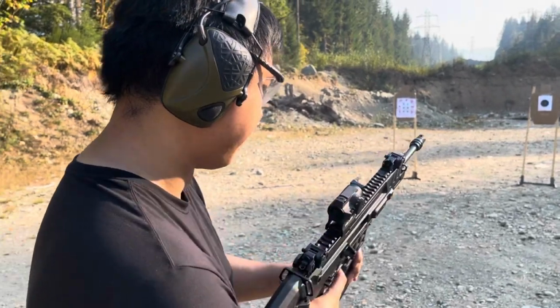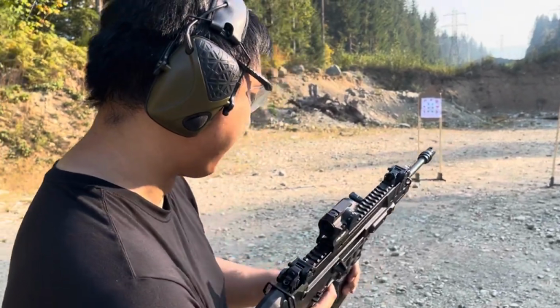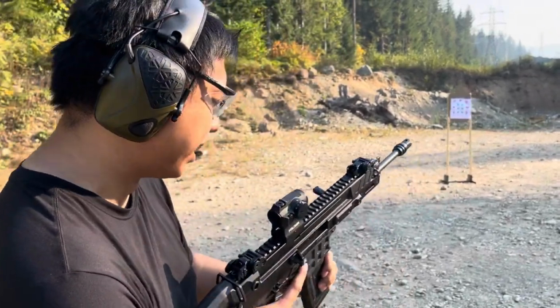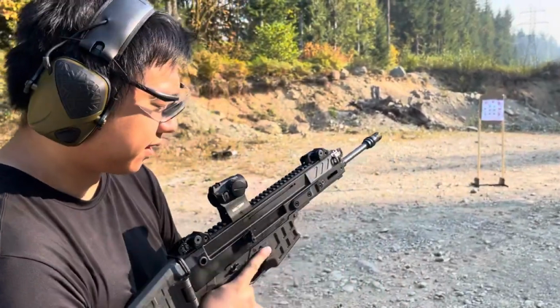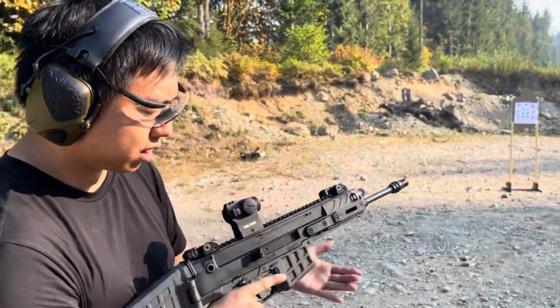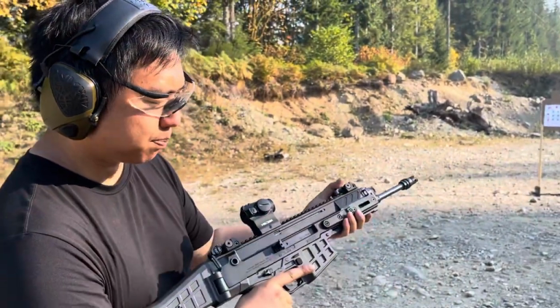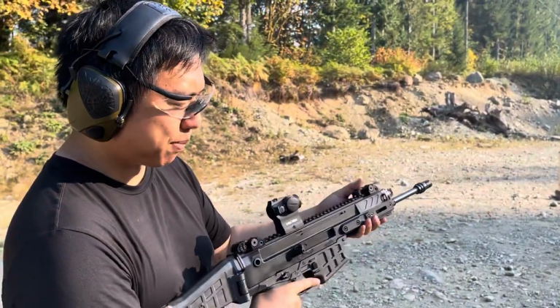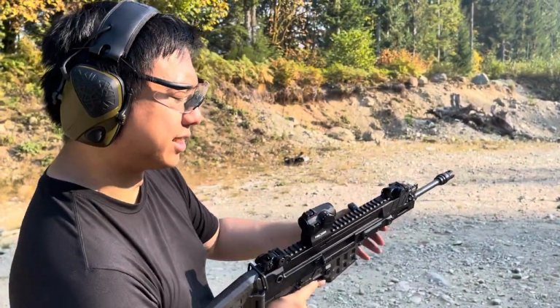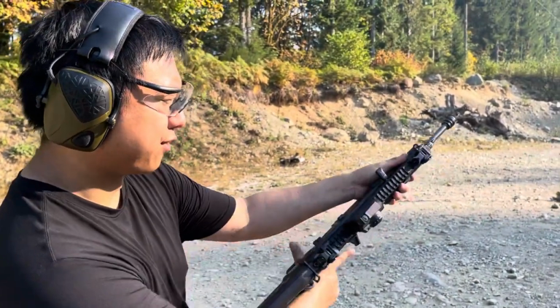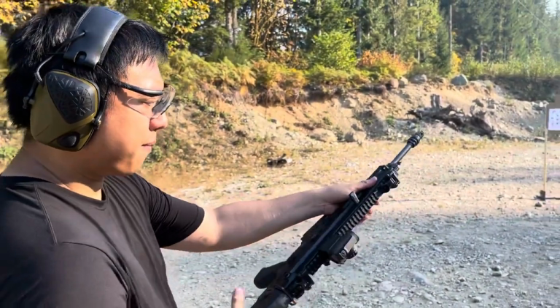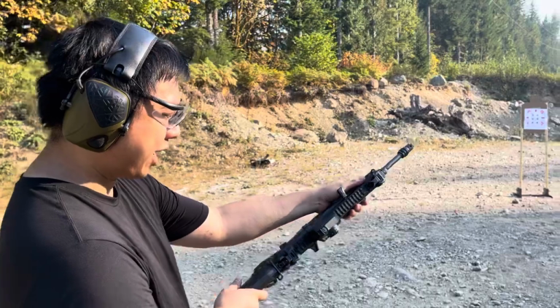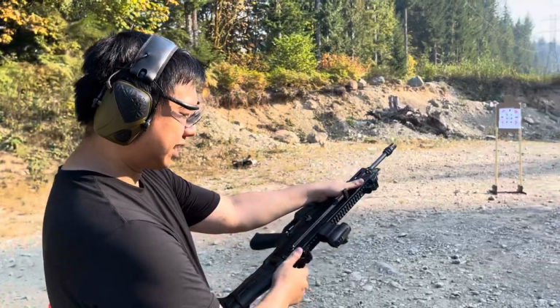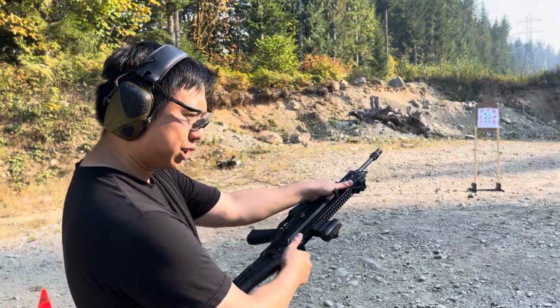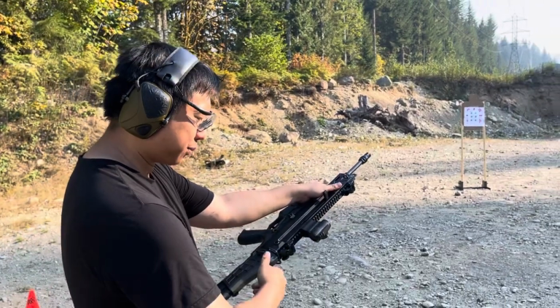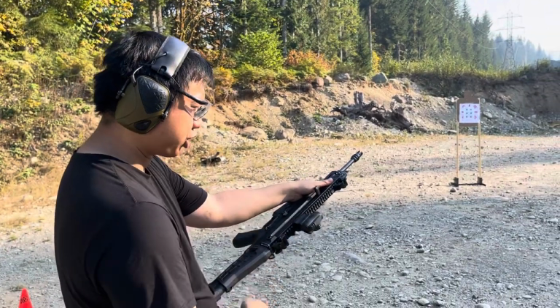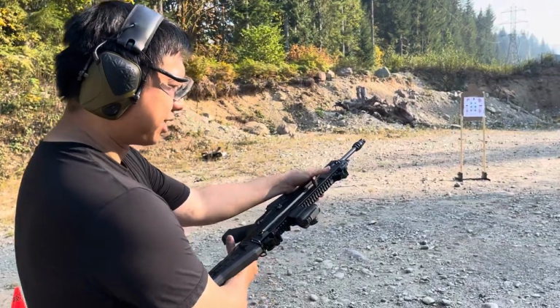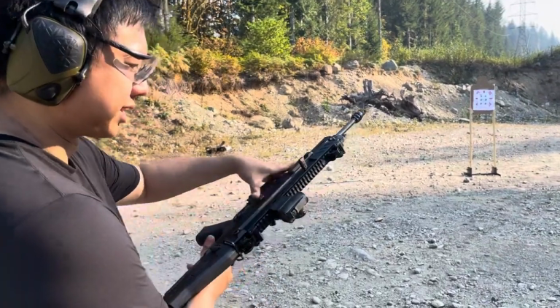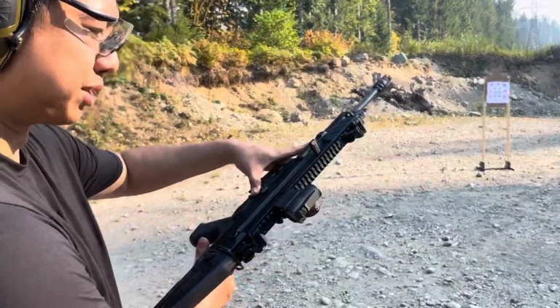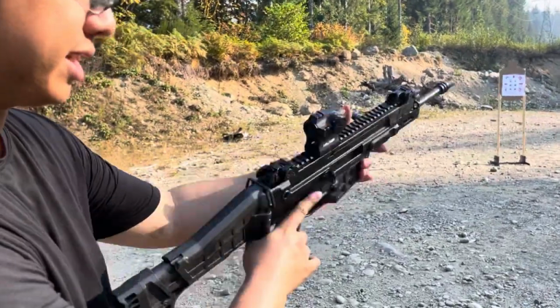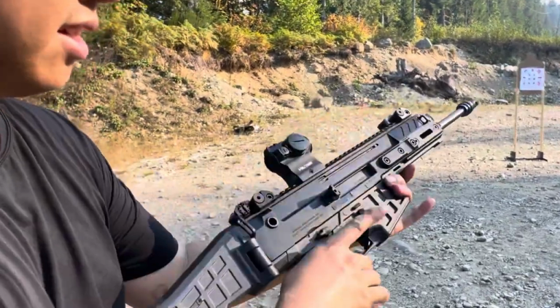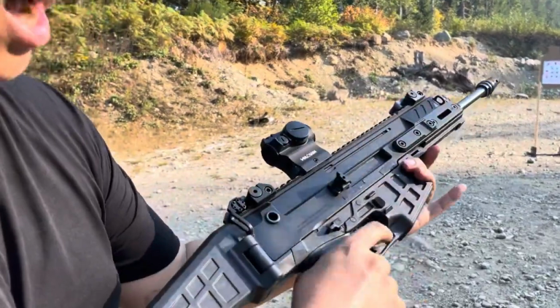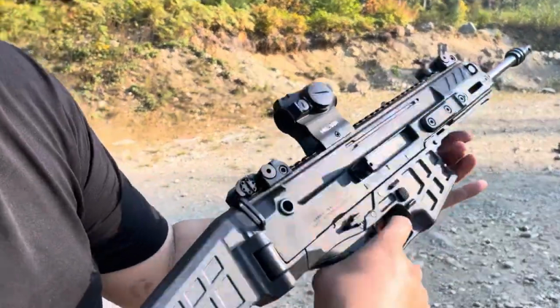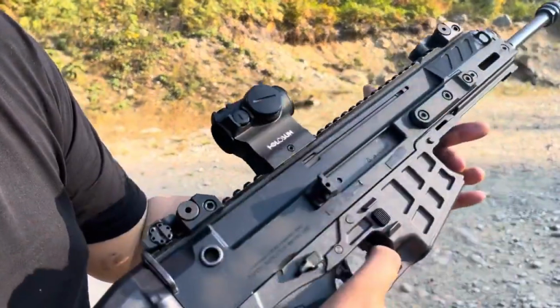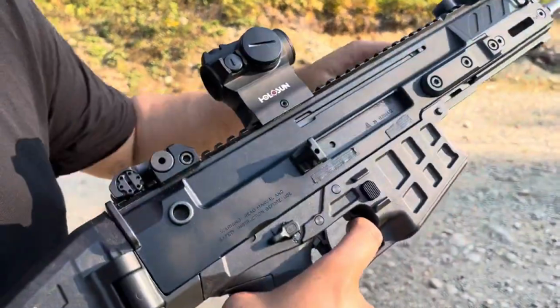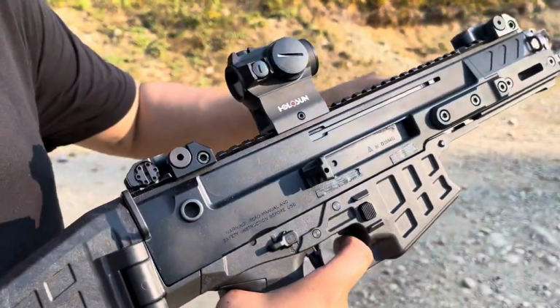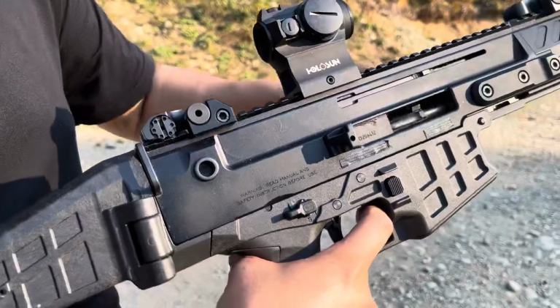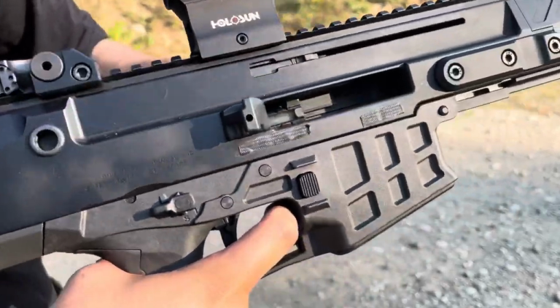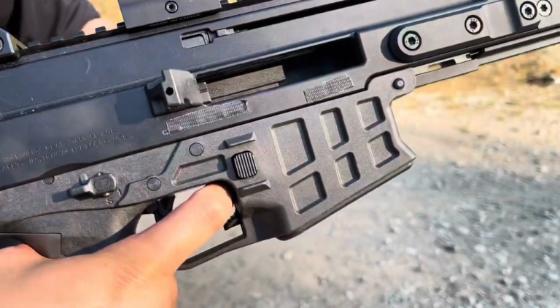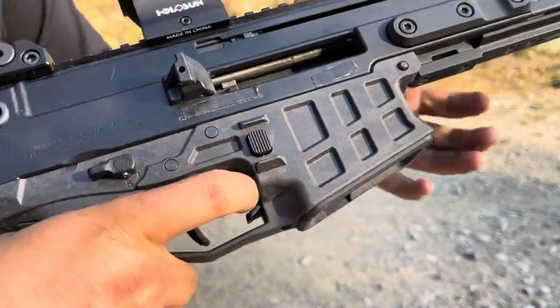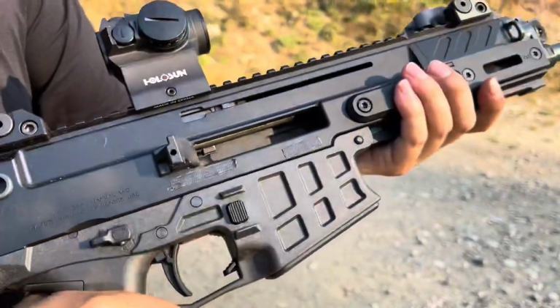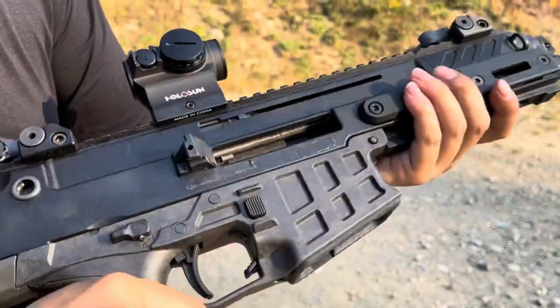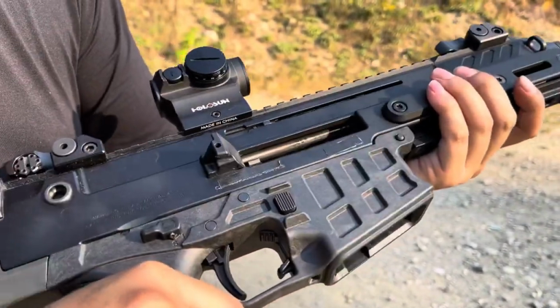And if I wanted to lock the bolt back, instead of the AR-15 manual of arms charging handle on the side with the button, I could just press up on here safely and lock it back.